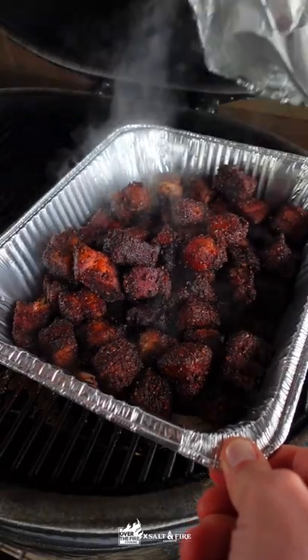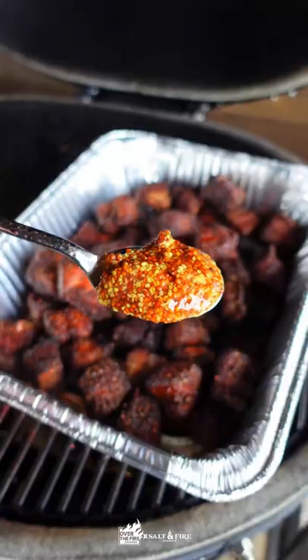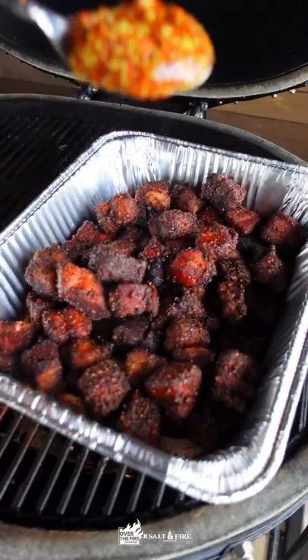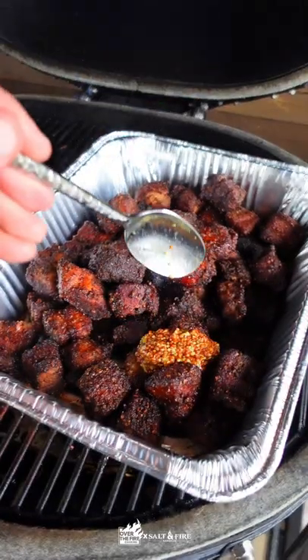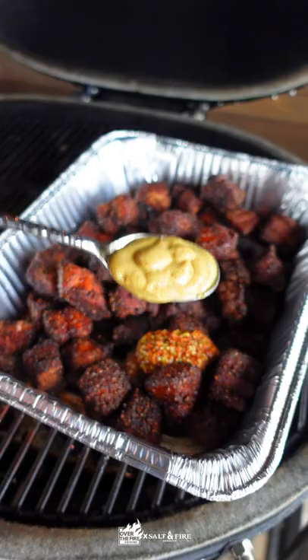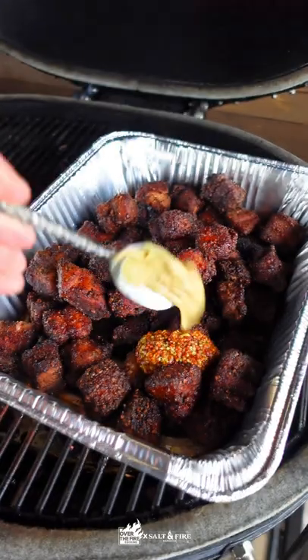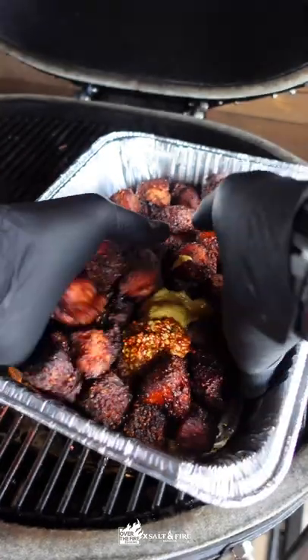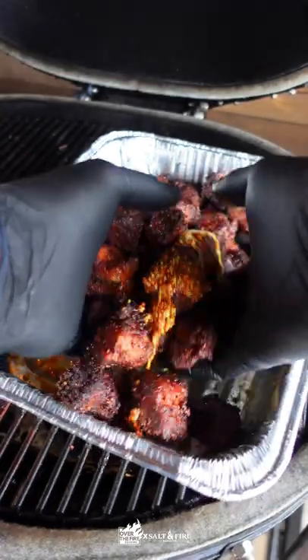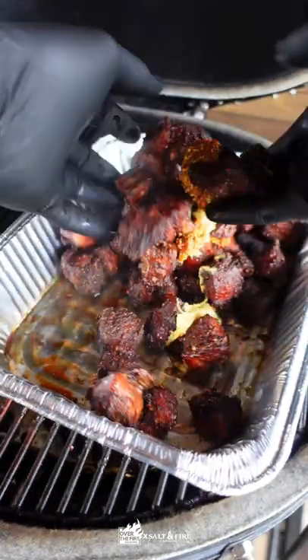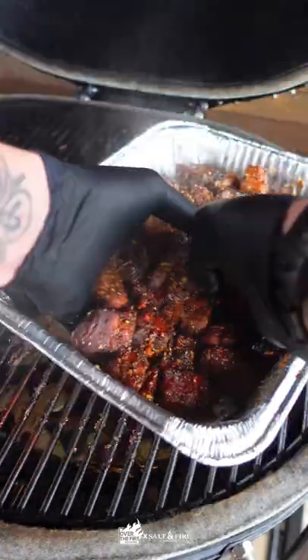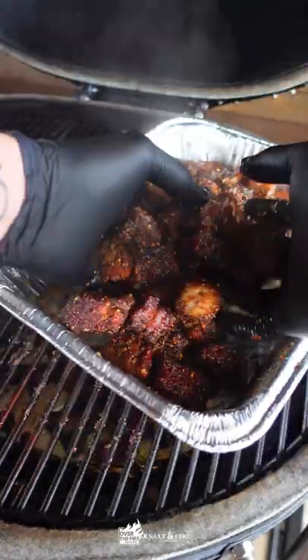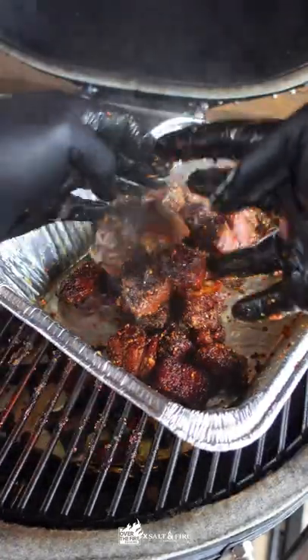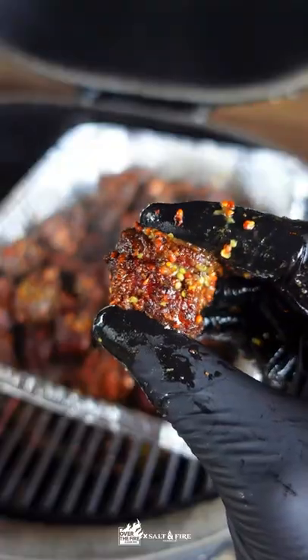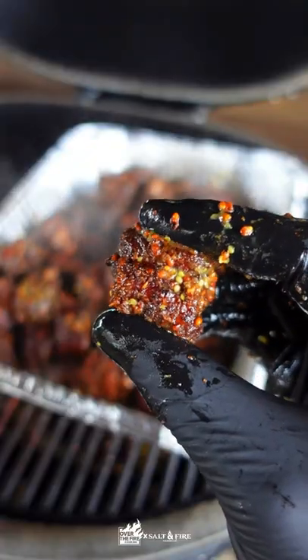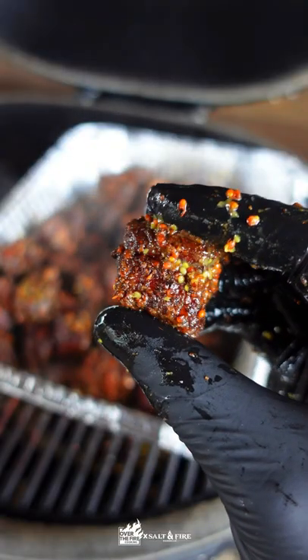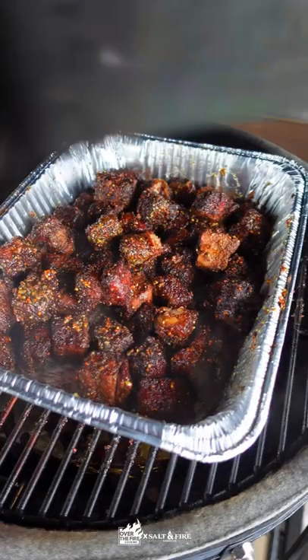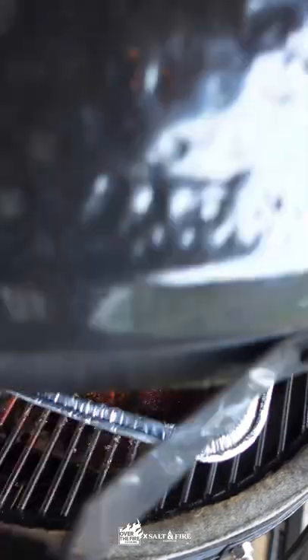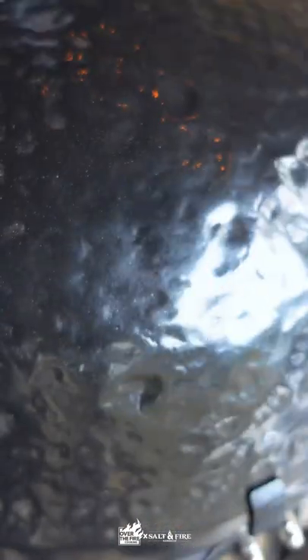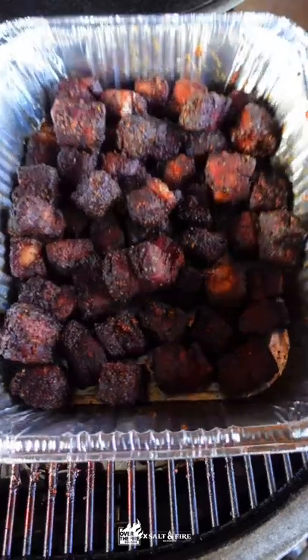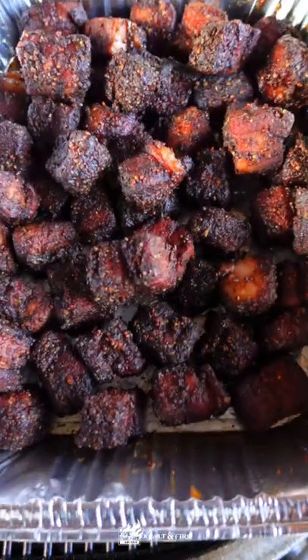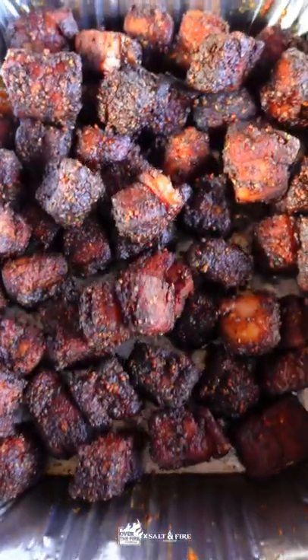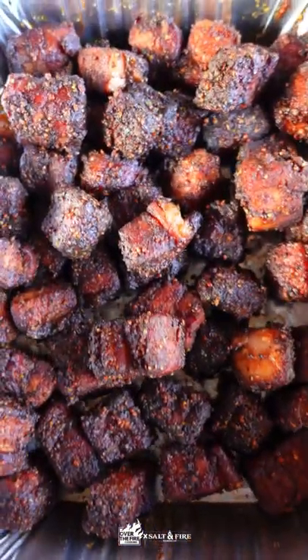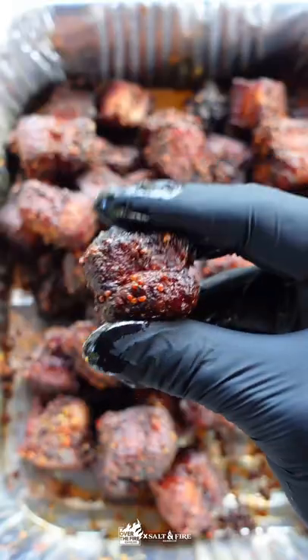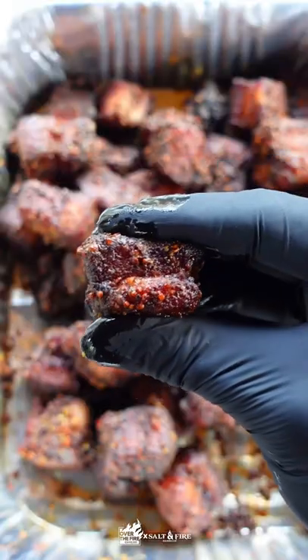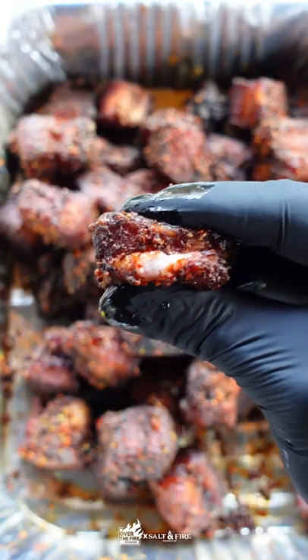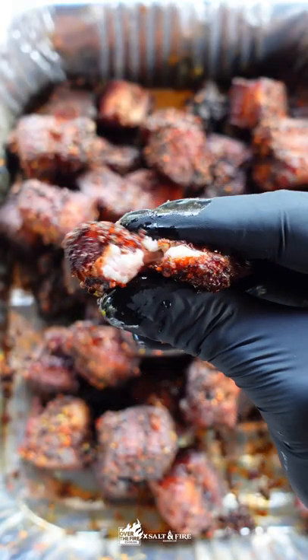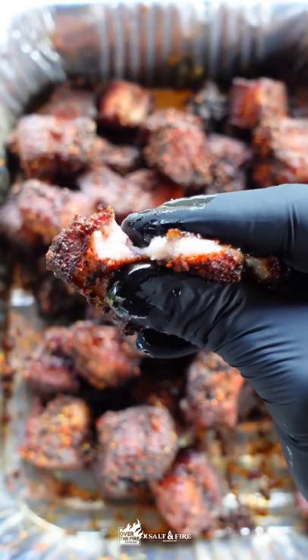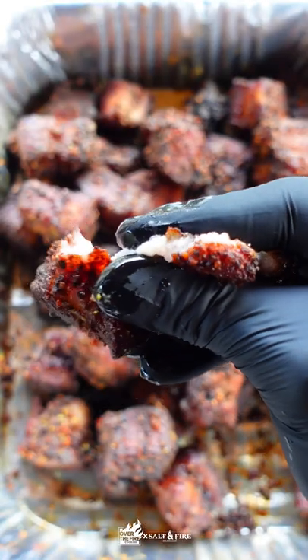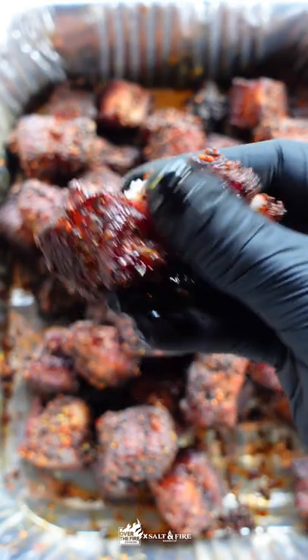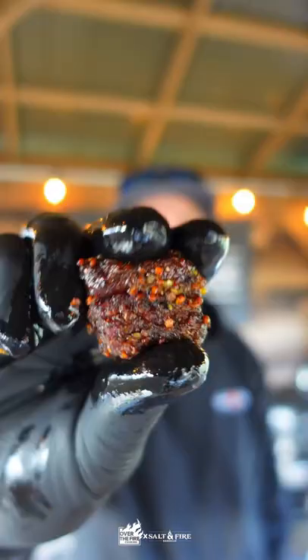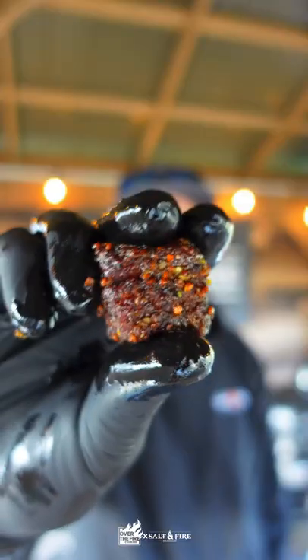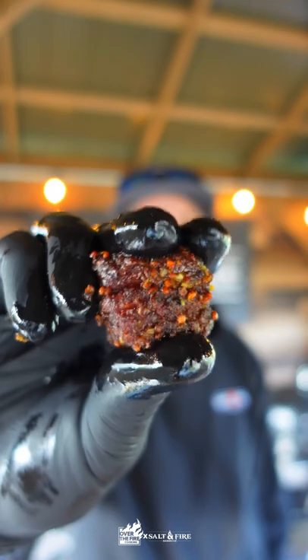After about an hour, we're going to uncover them and add some coarse grain mustard and some Dijon mustard, mix it up, then back in the smoker for about 30 minutes uncovered. These things were absolutely amazing.